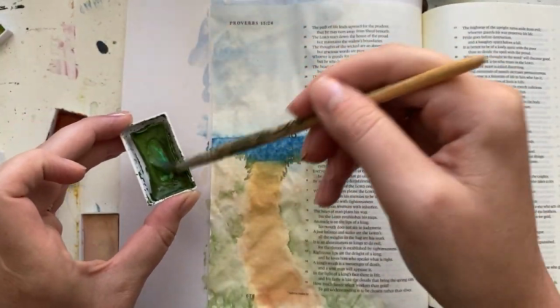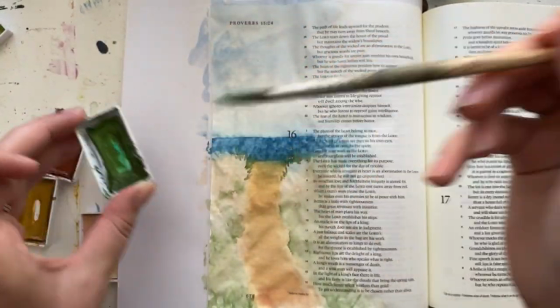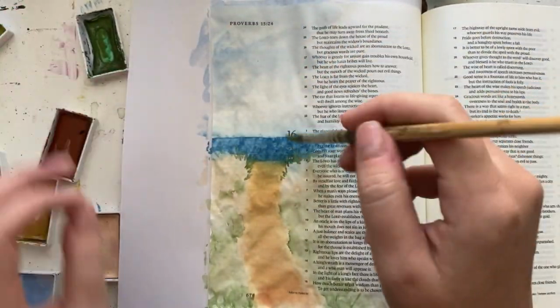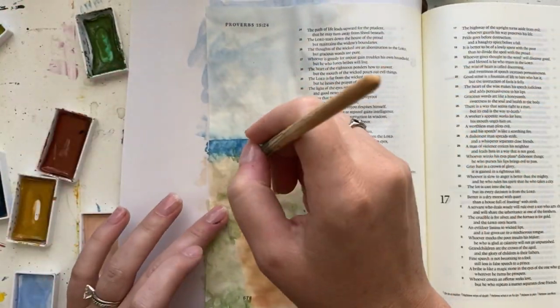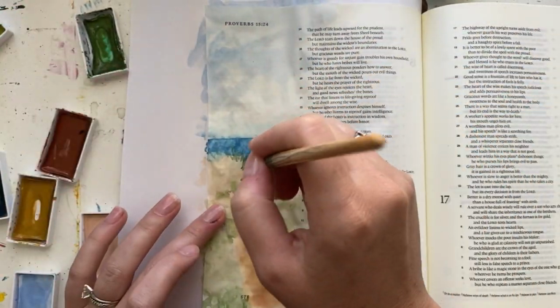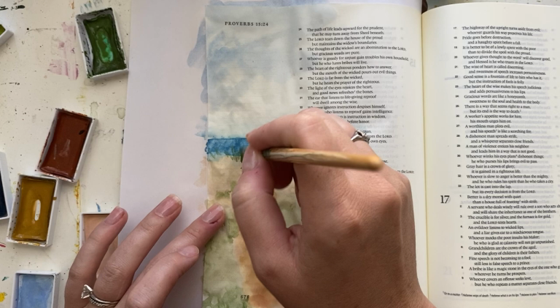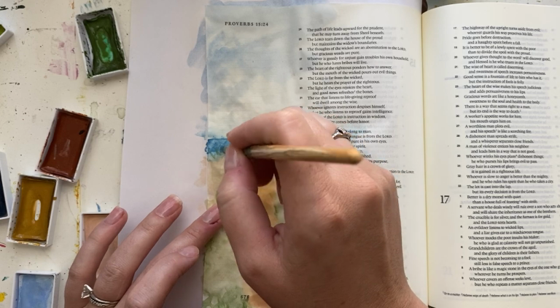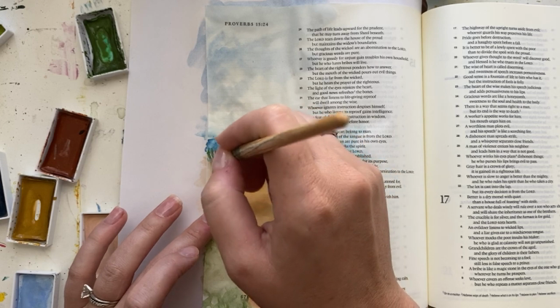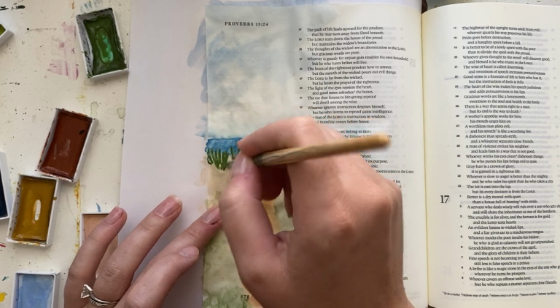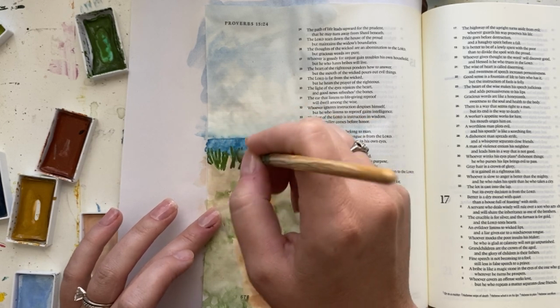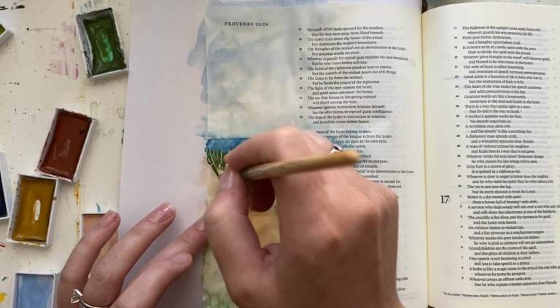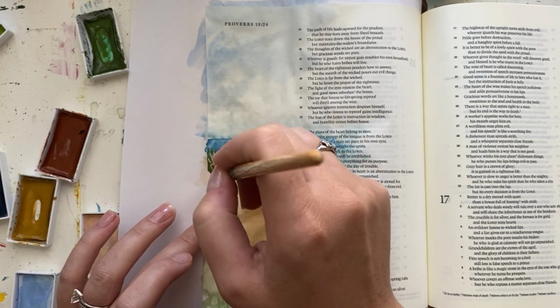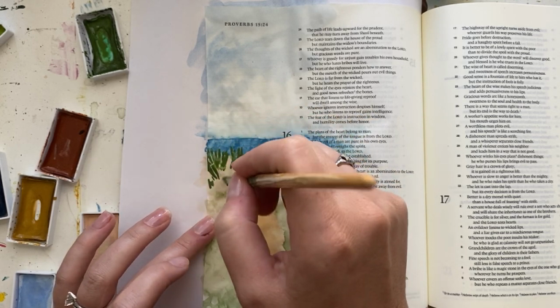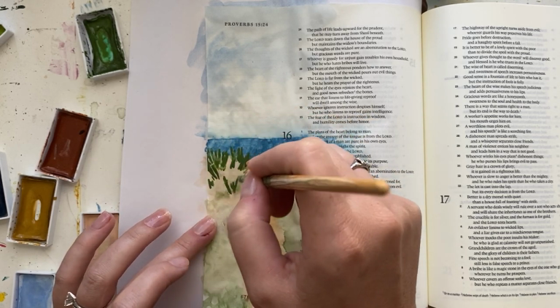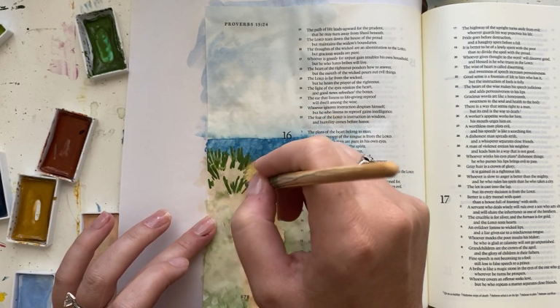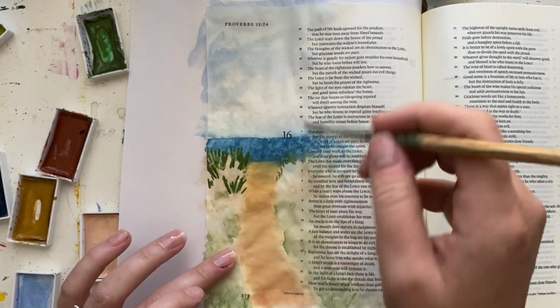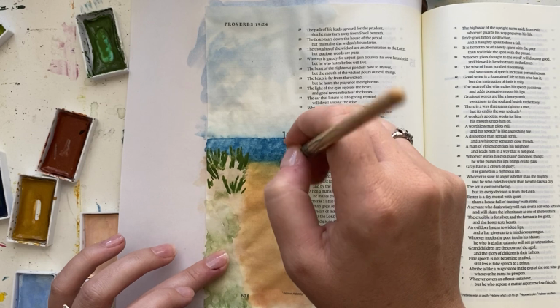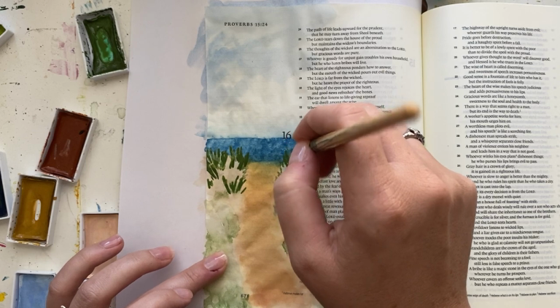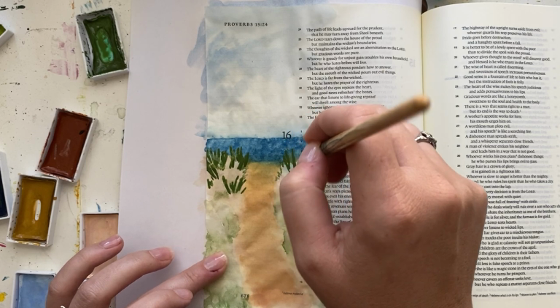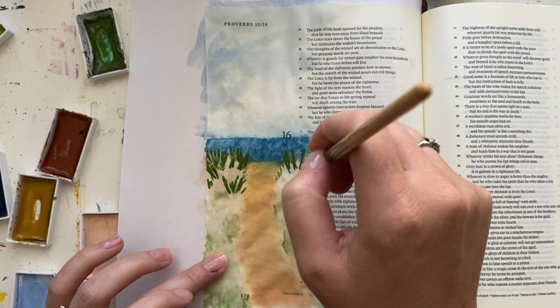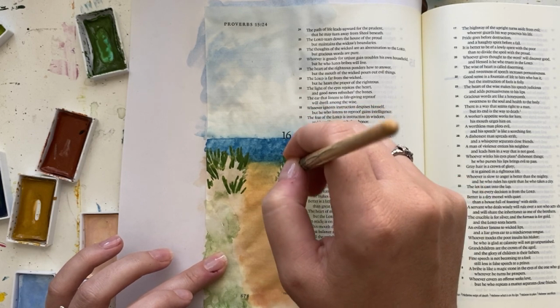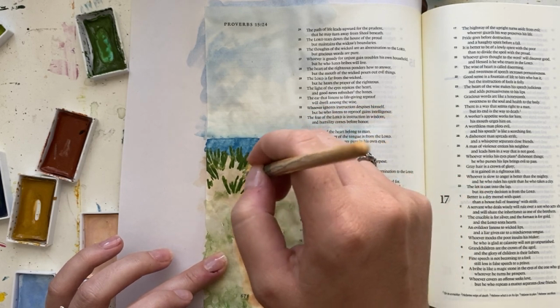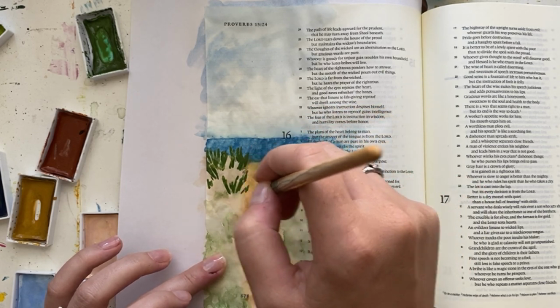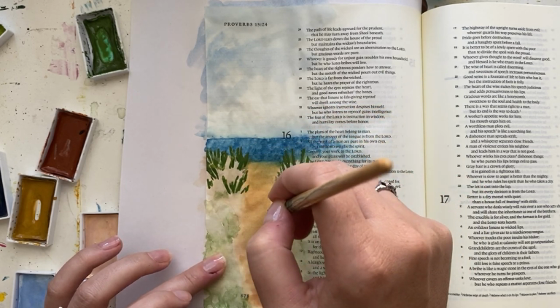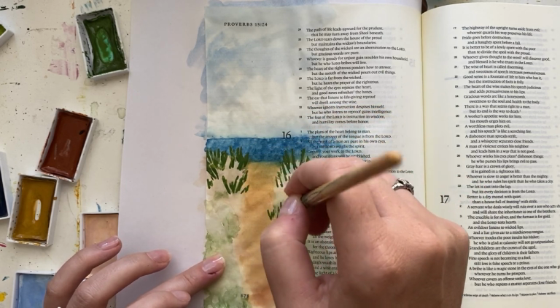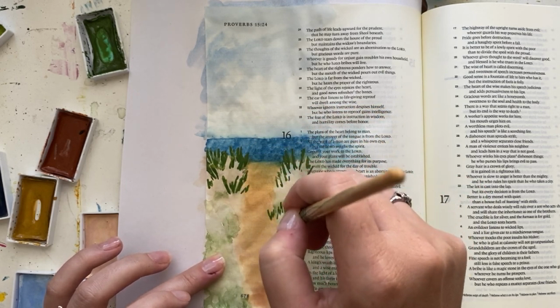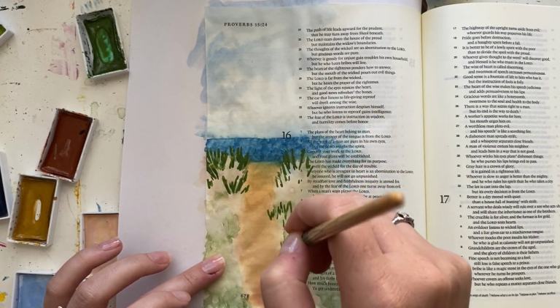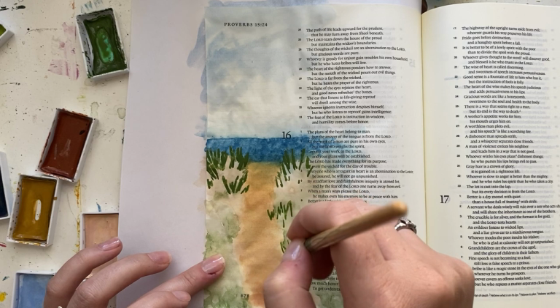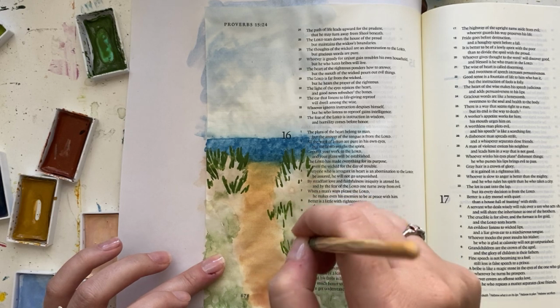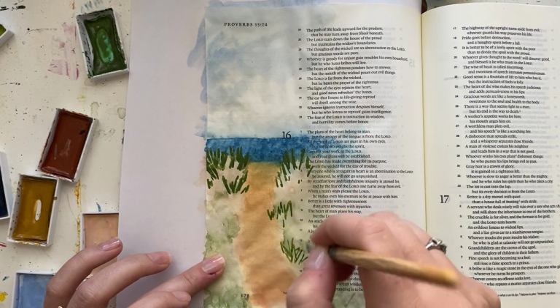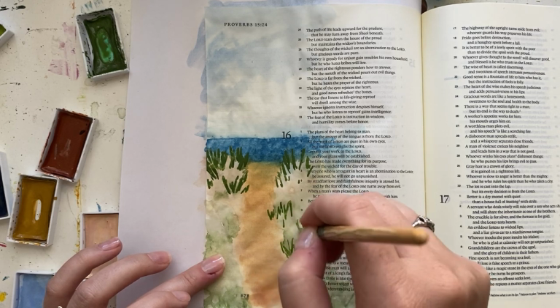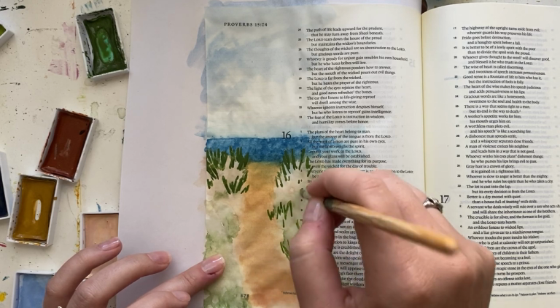But again, this is just Bible journaling, so just get the paint on the page and do it how you see fit. Here I am starting to add some greenery, some bushes, some plants around that pathway up to the beach.